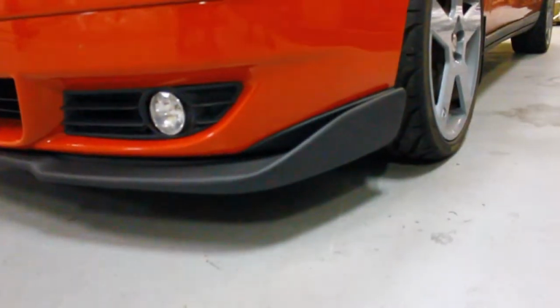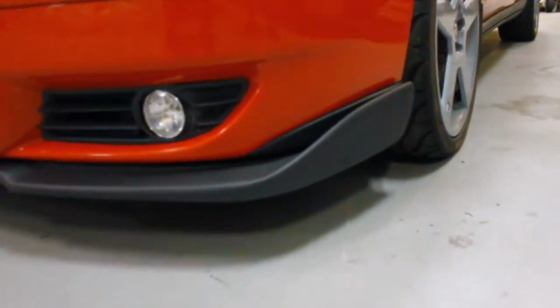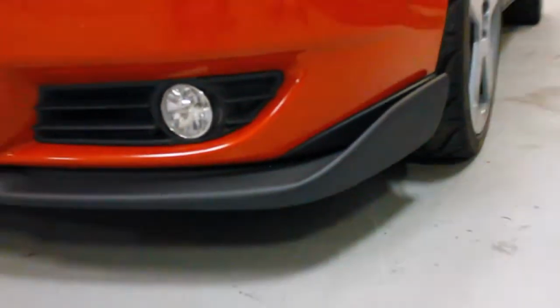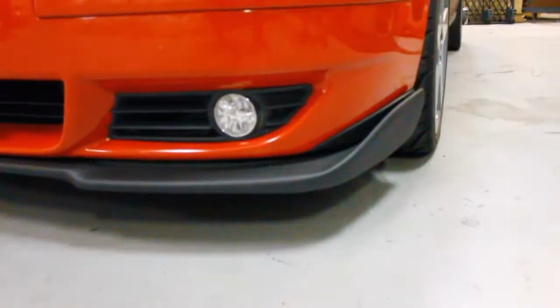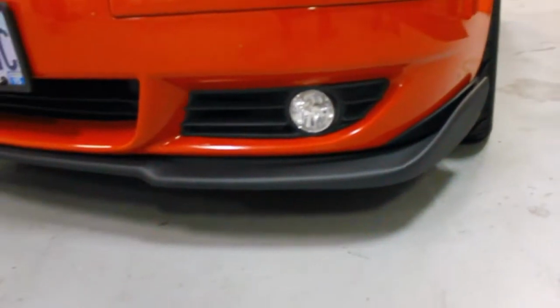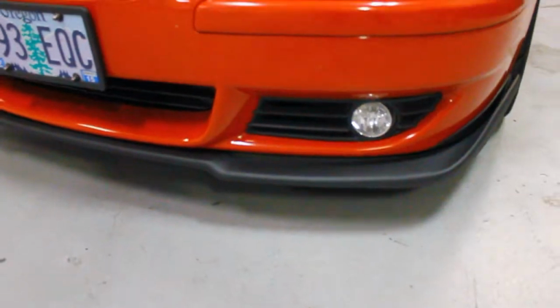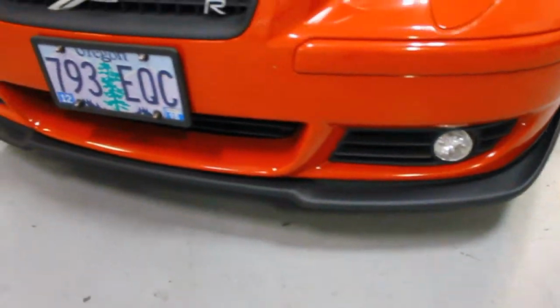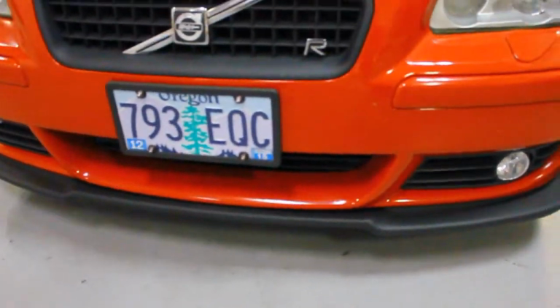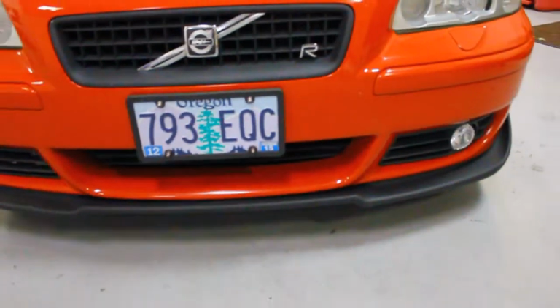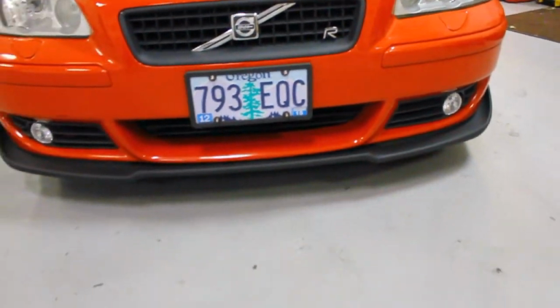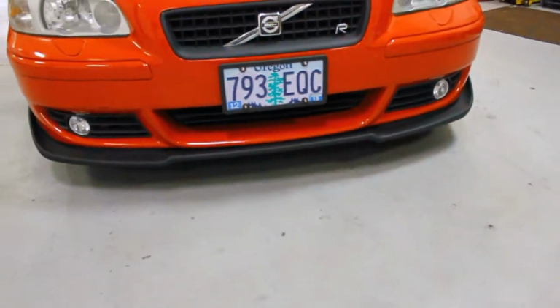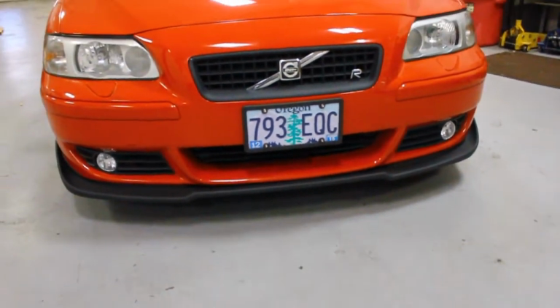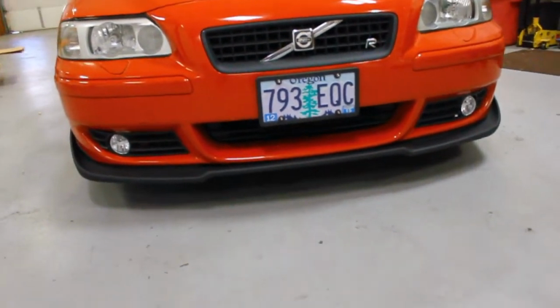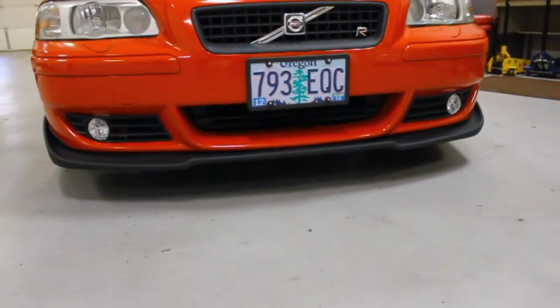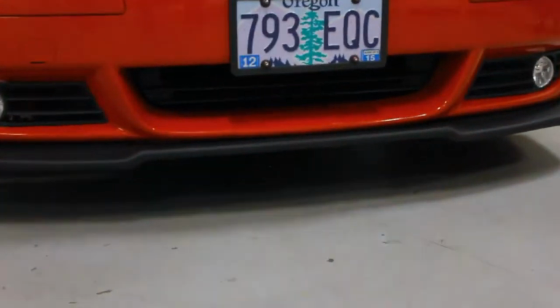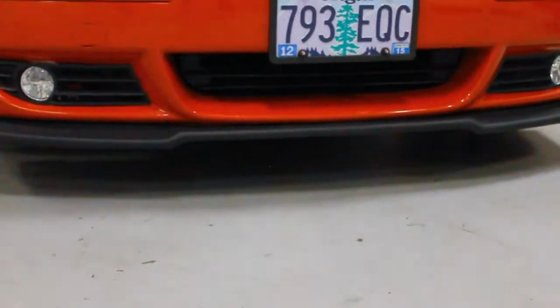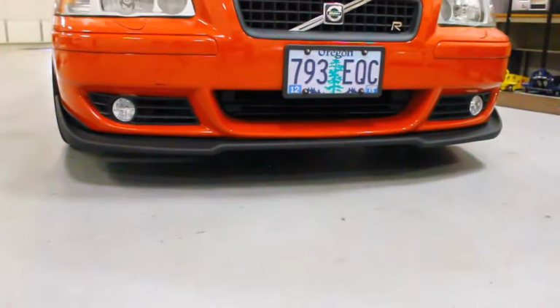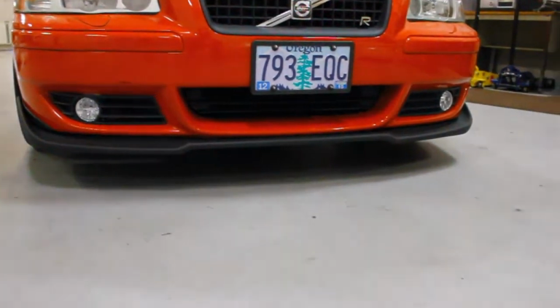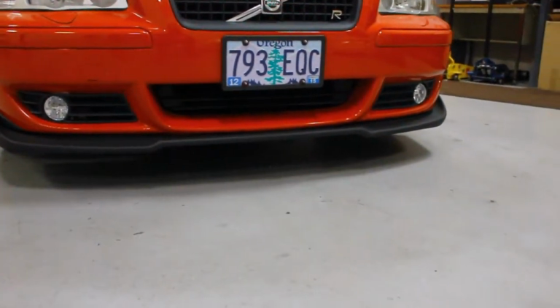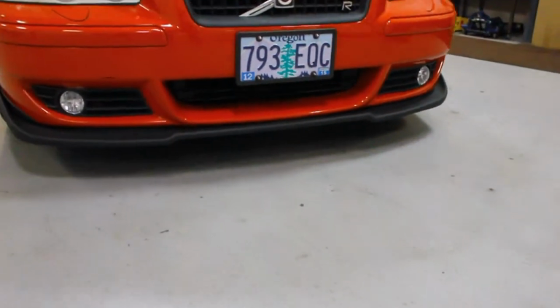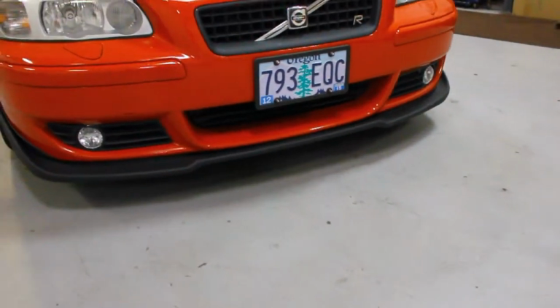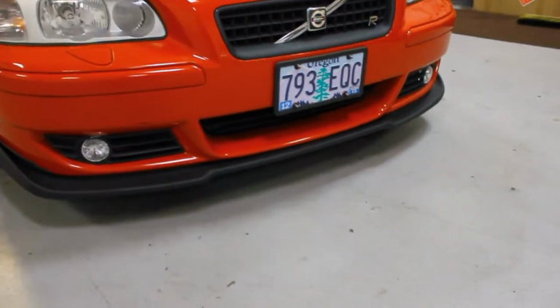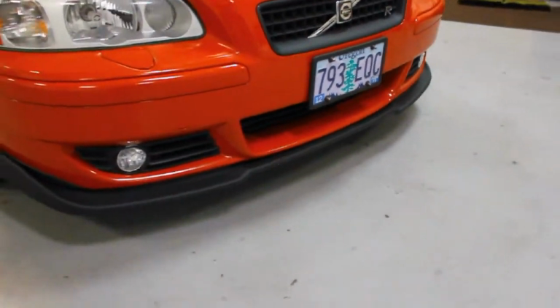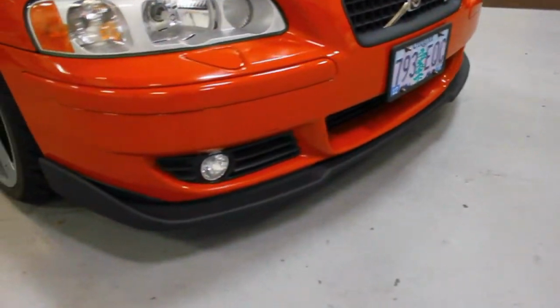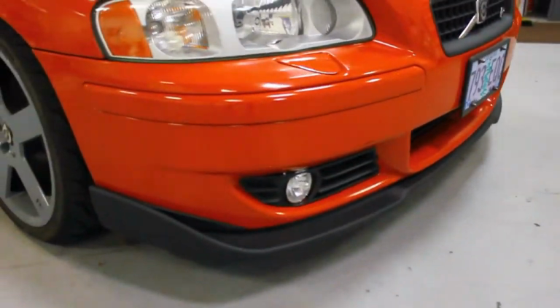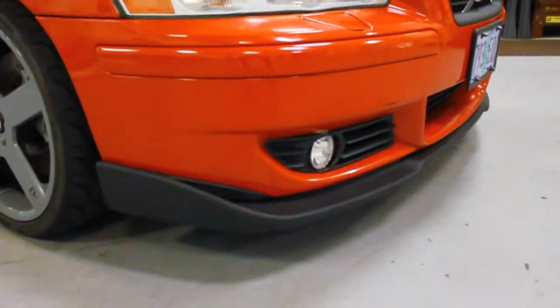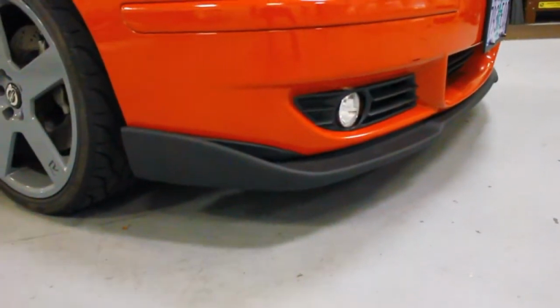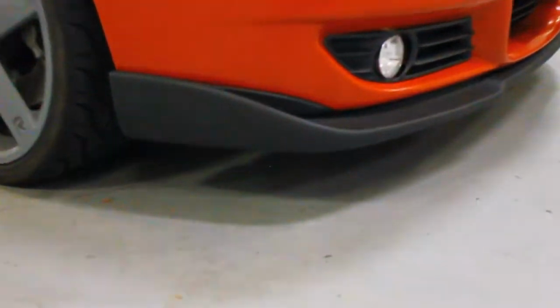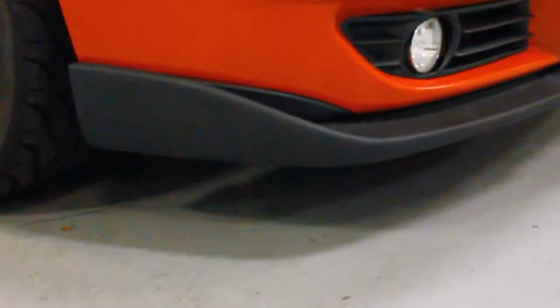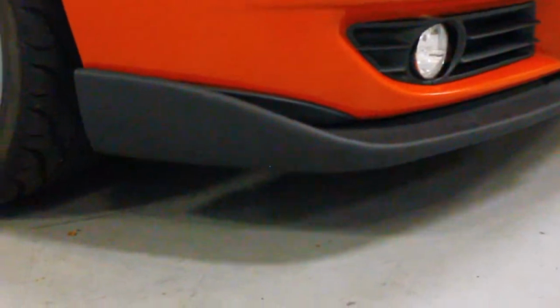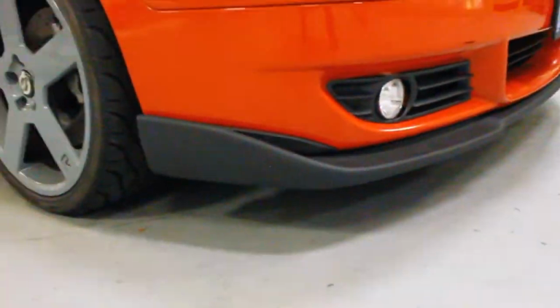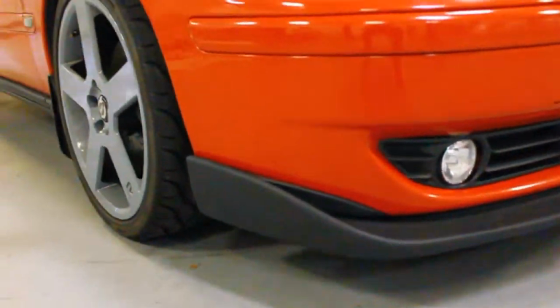They're made out of FRP, which is fiberglass reinforced plastic, ready for prep and paint. The cool thing is, if you don't have the money right up front to get them painted, this thing looks great right out of the box. If you want to make it look a little bit more unique, you can have it painted to match the rest of your vehicle.